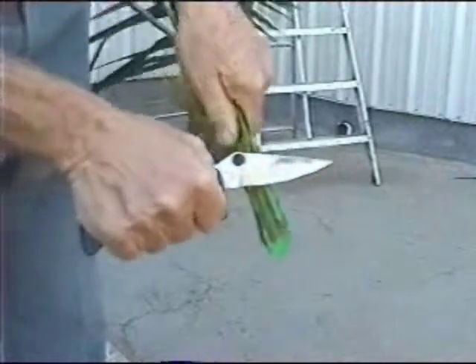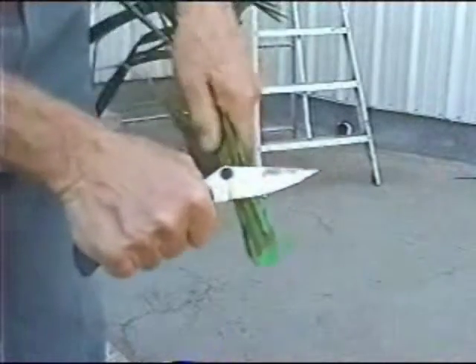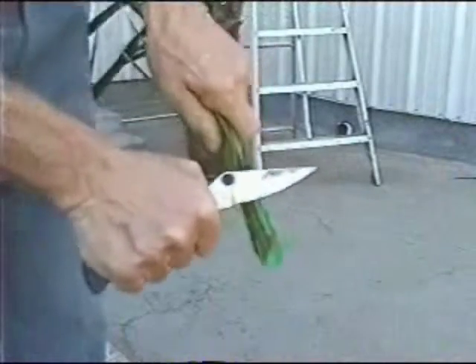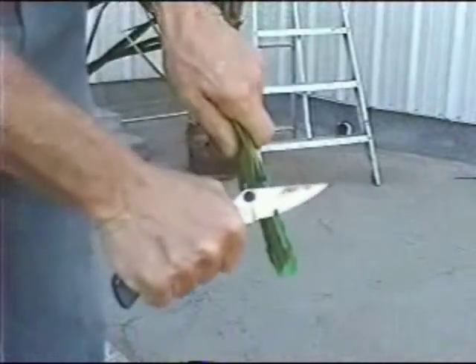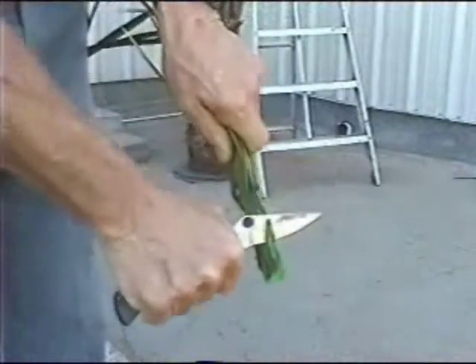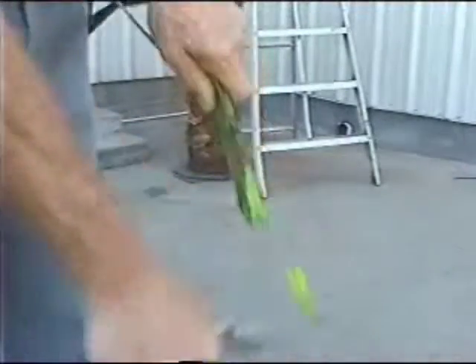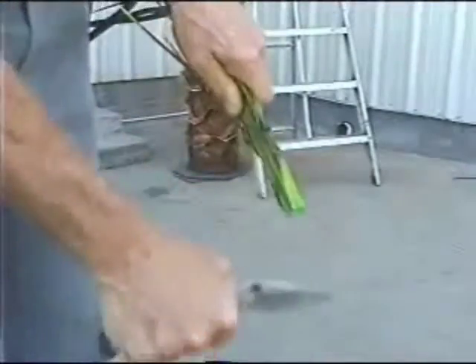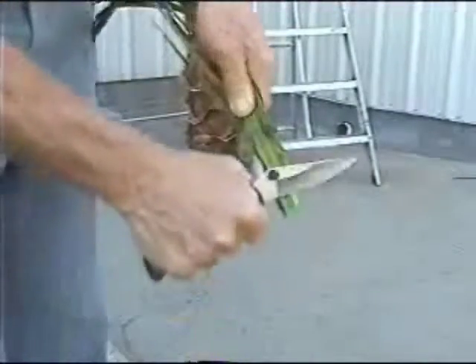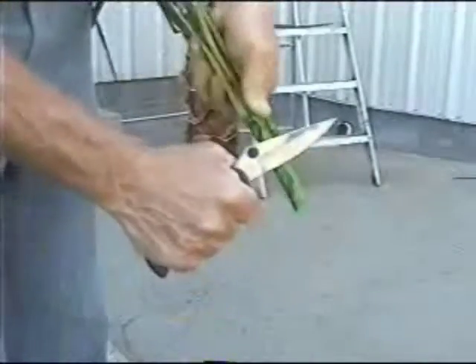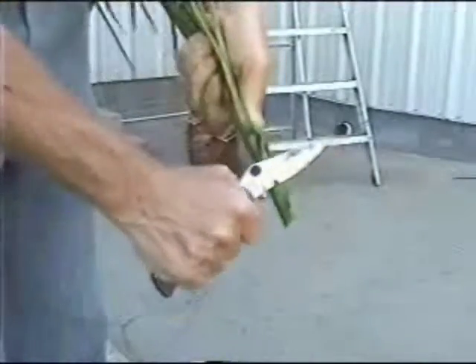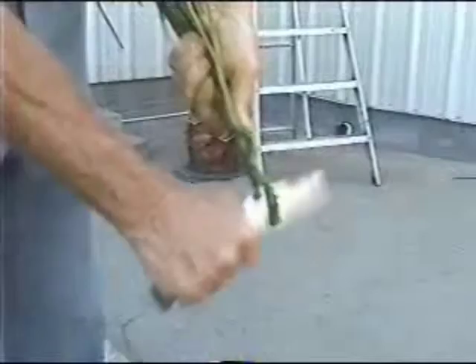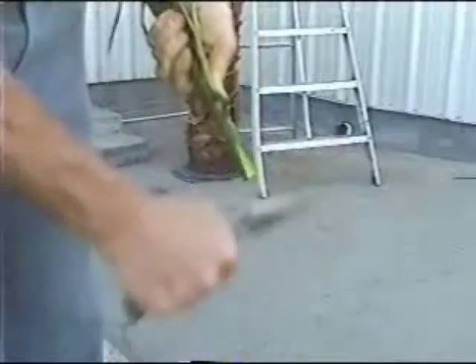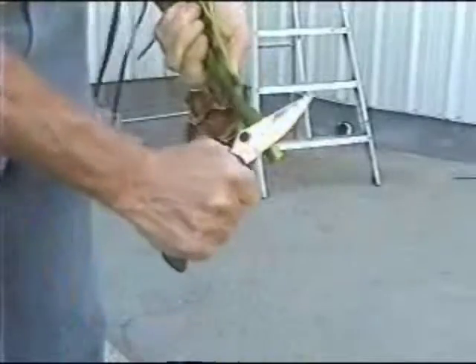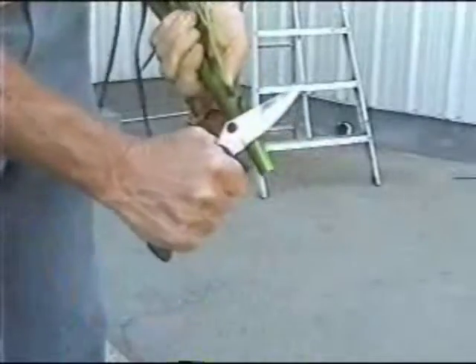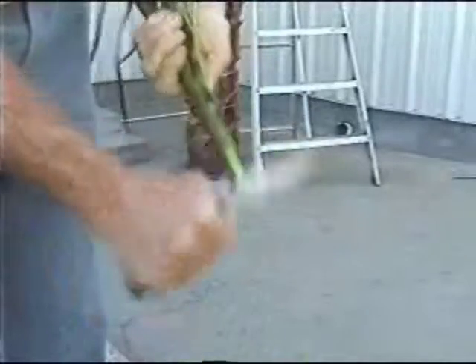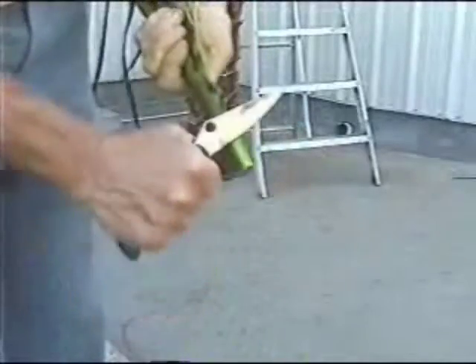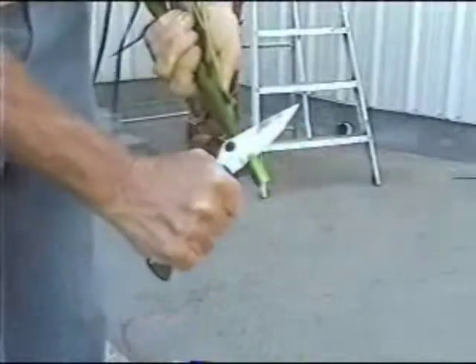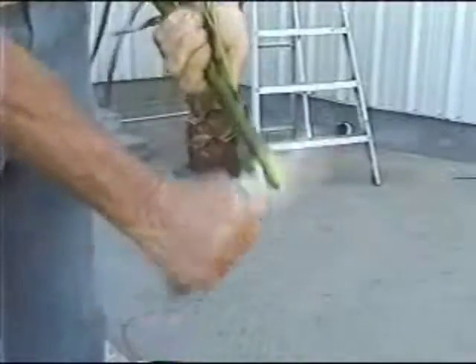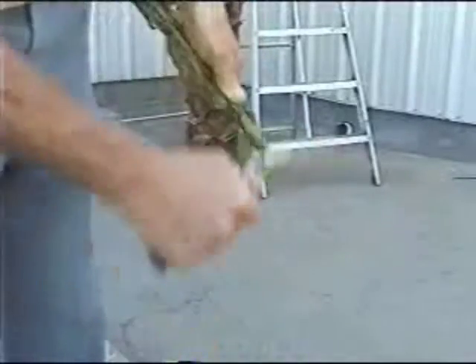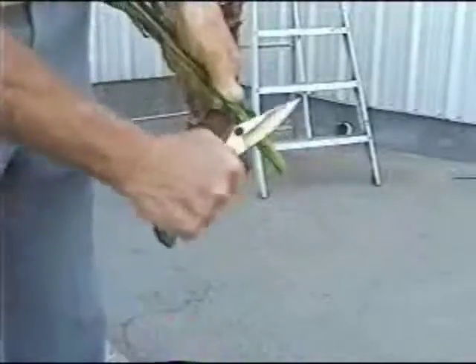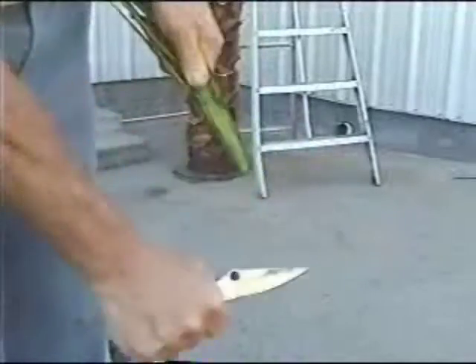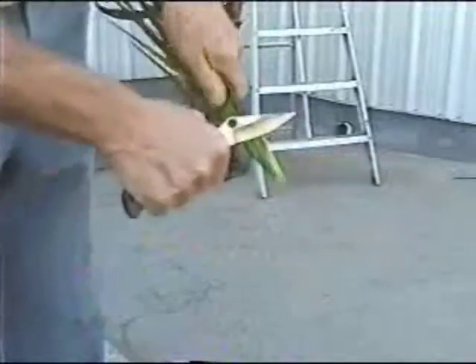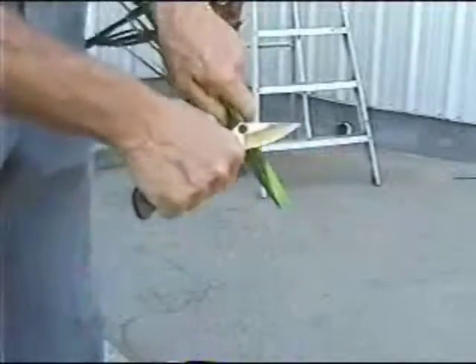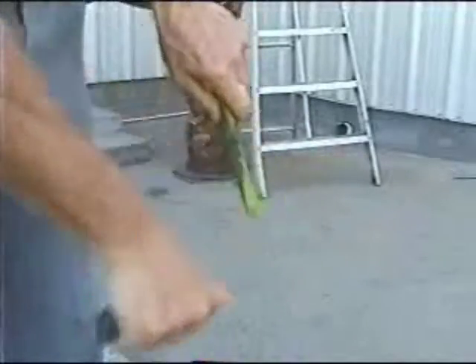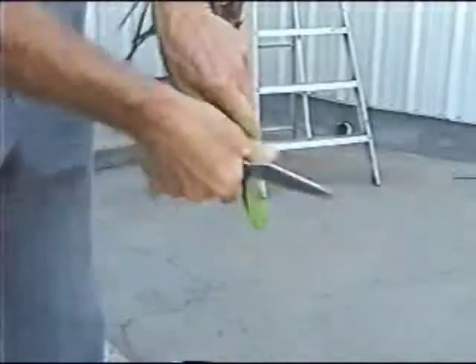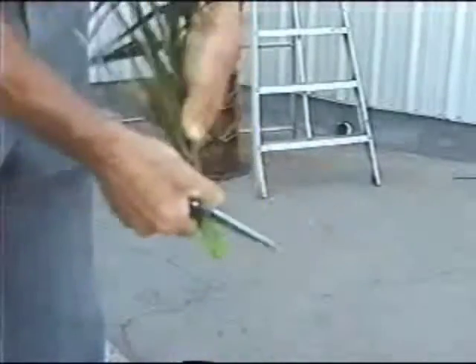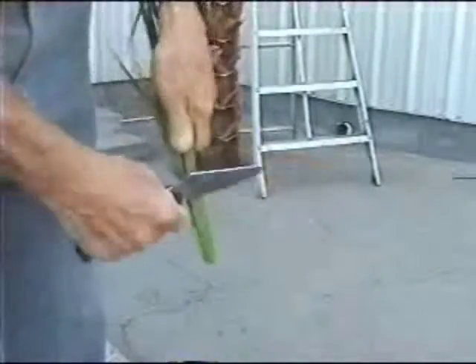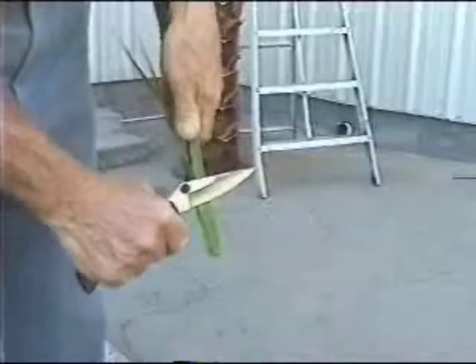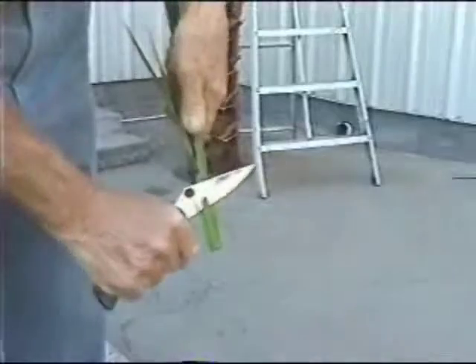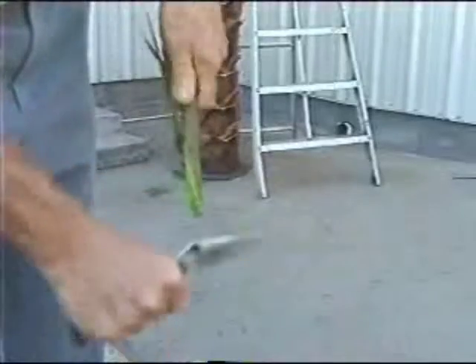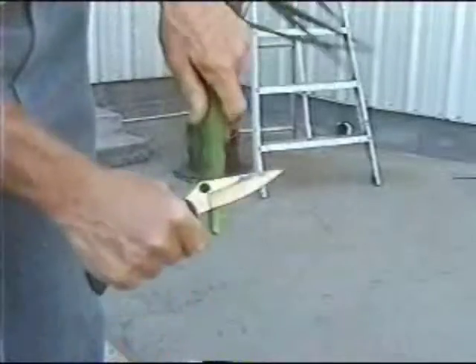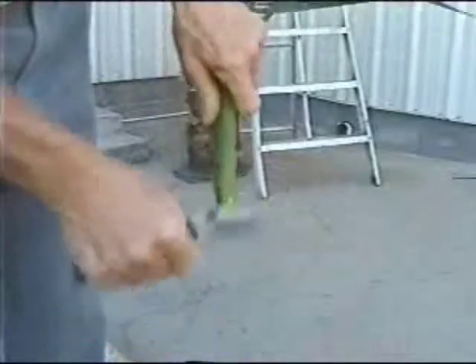It is possible that you will occasionally have a stem that is too wide to fit into the hole. In this case, just simply shave off the sides of the stem until they fit properly.